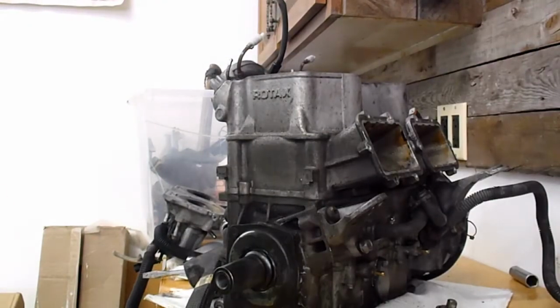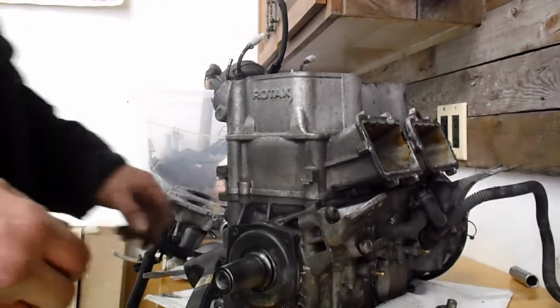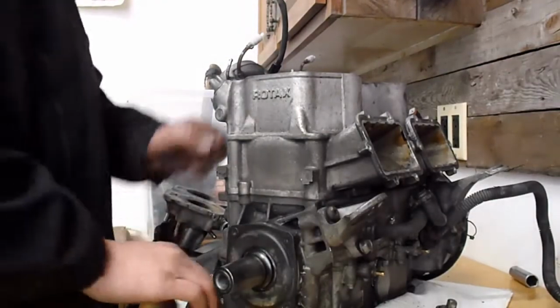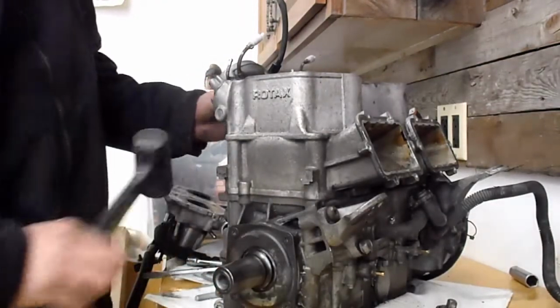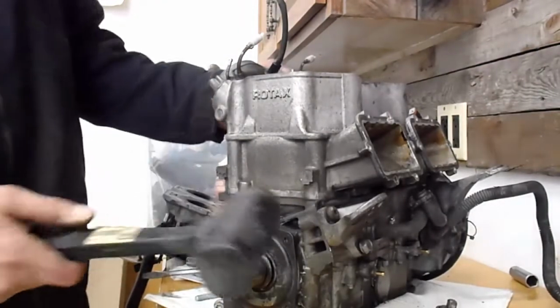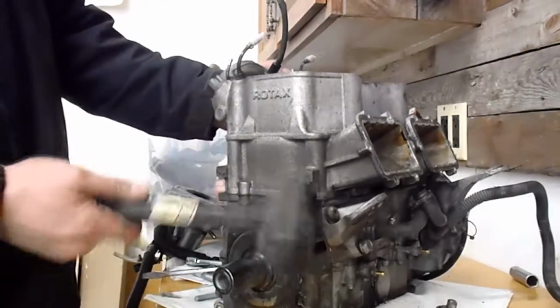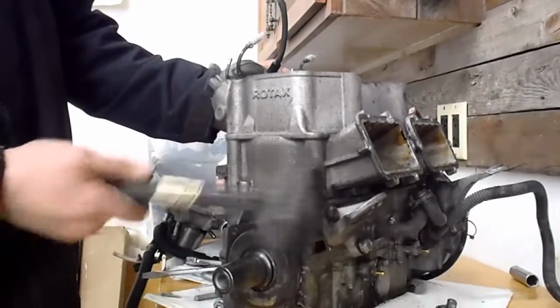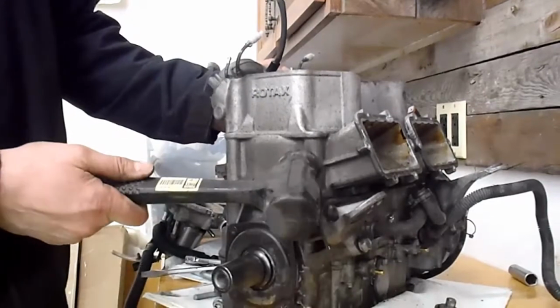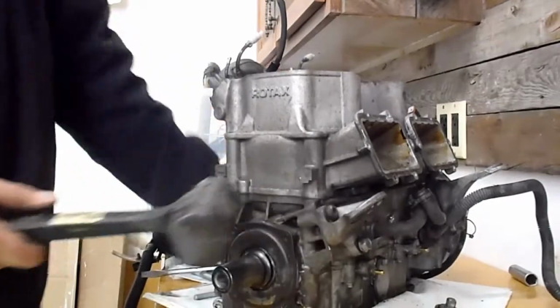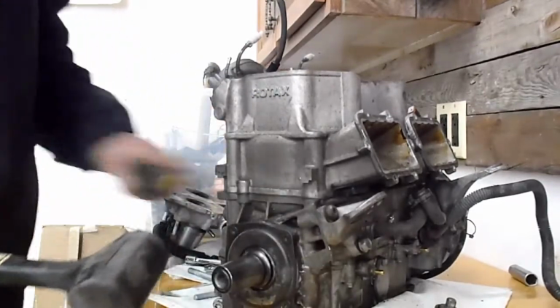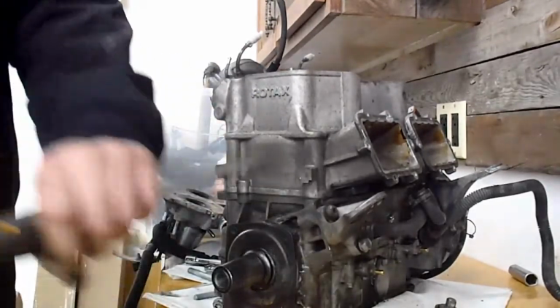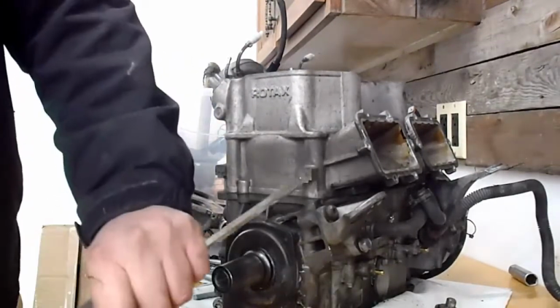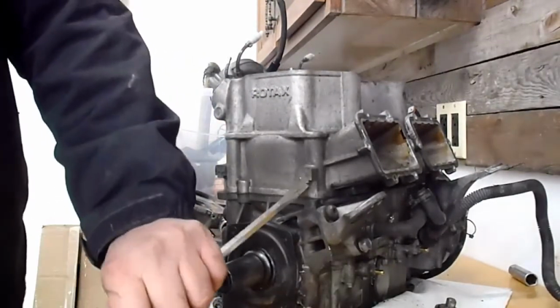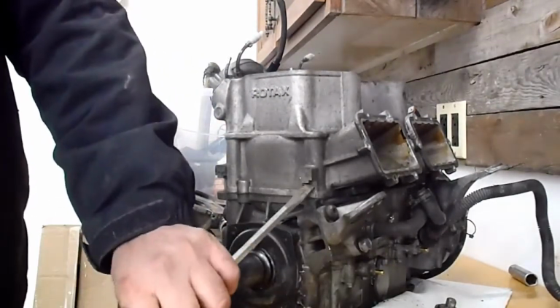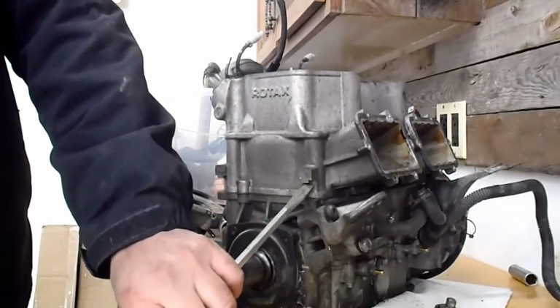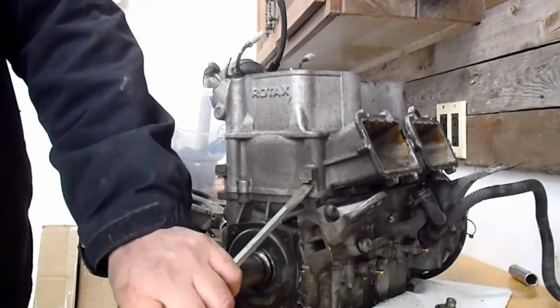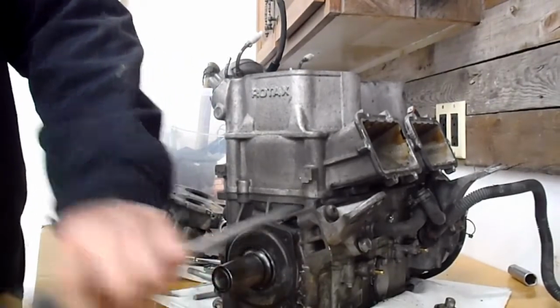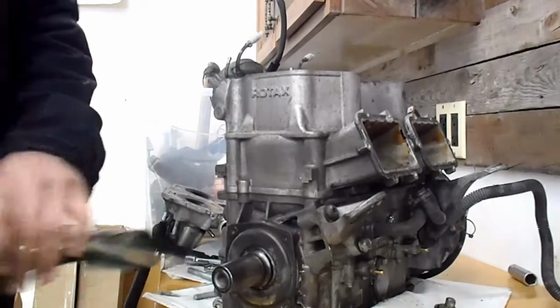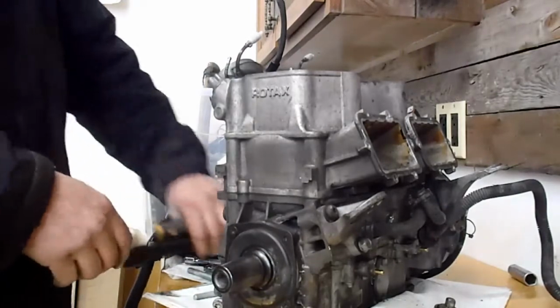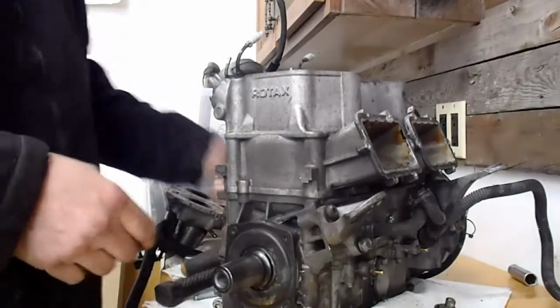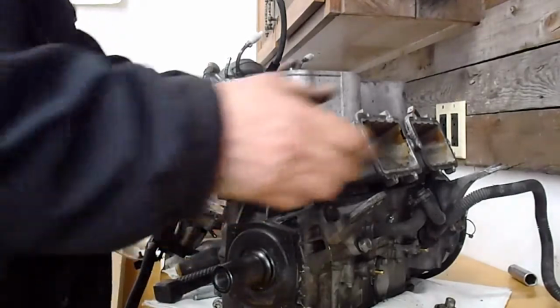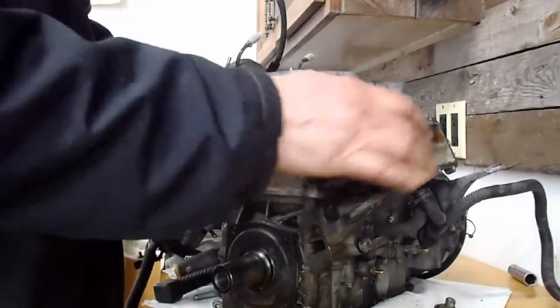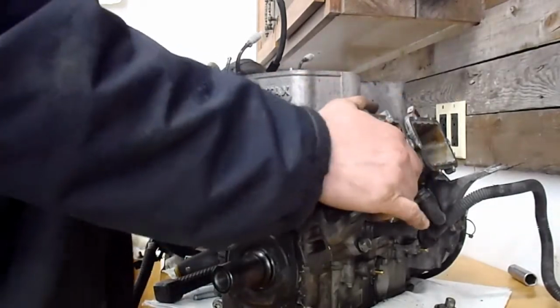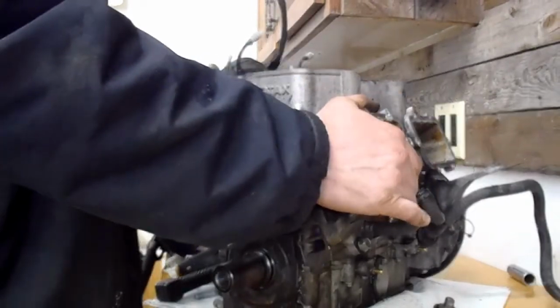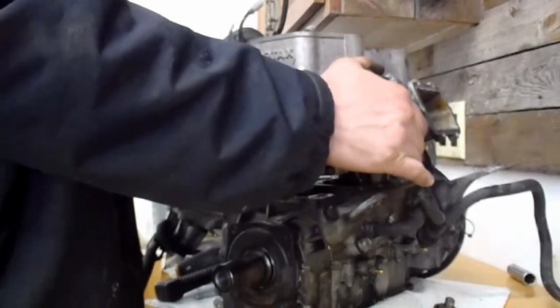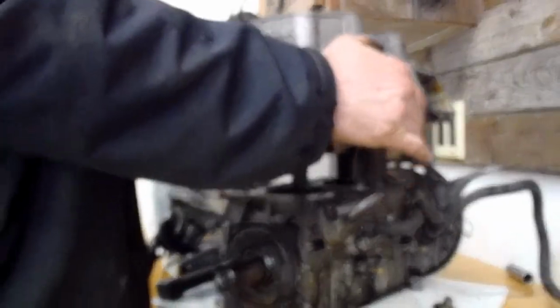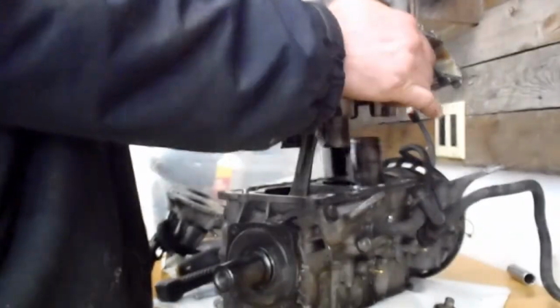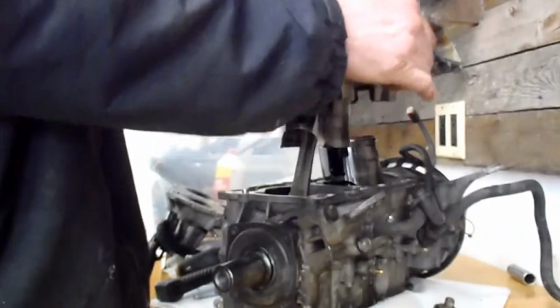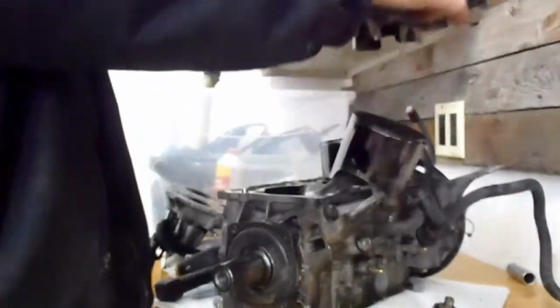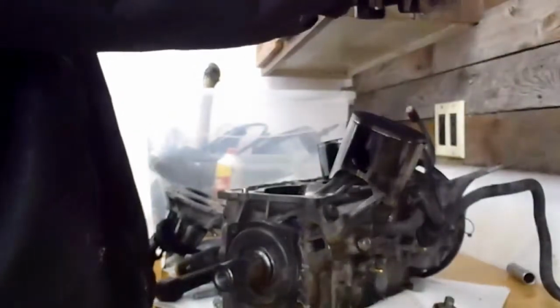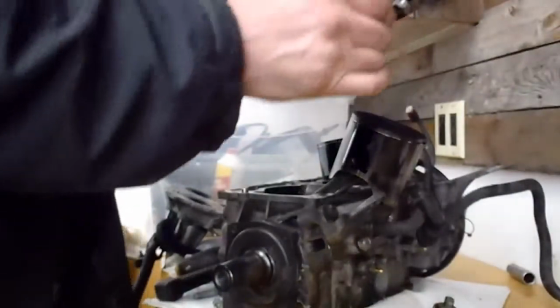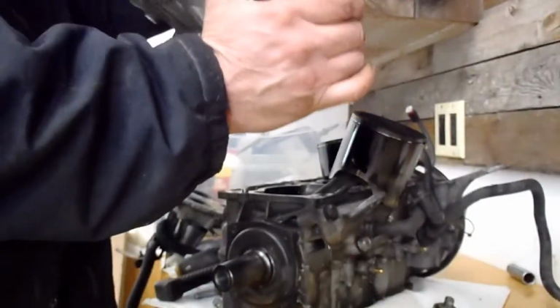It's actually stuck down fairly good, so I just had to wrap it a bit — dead blow — and then just with a screwdriver. Tap it, be gentle, and let's see what everything looks like in here.